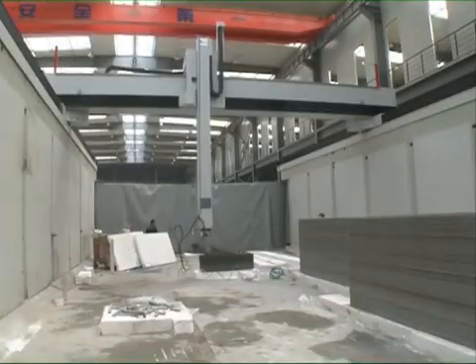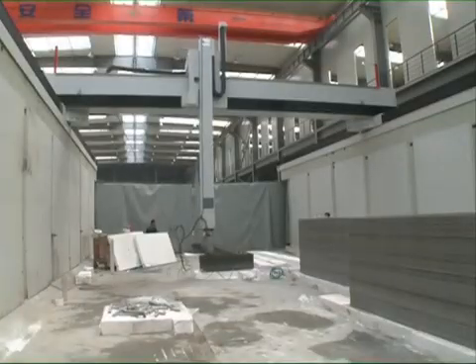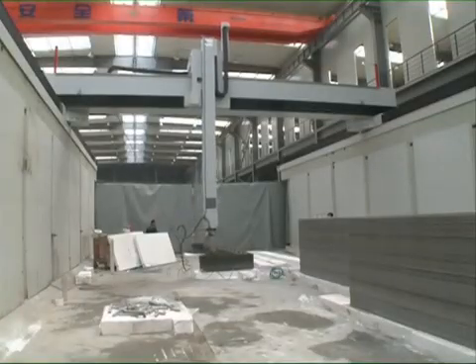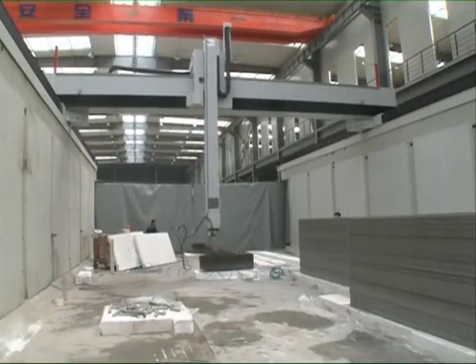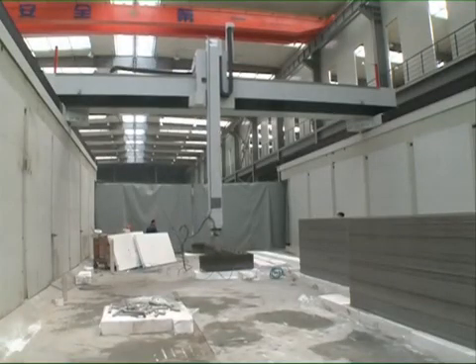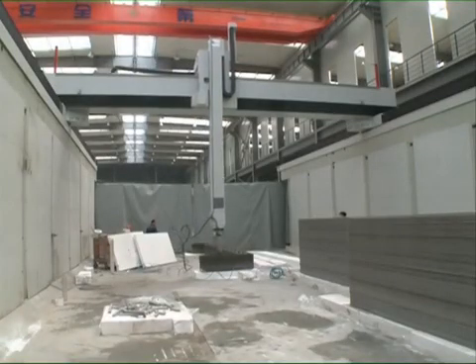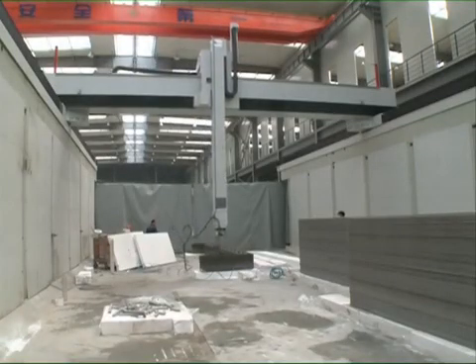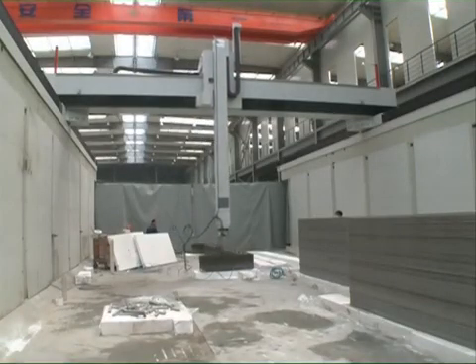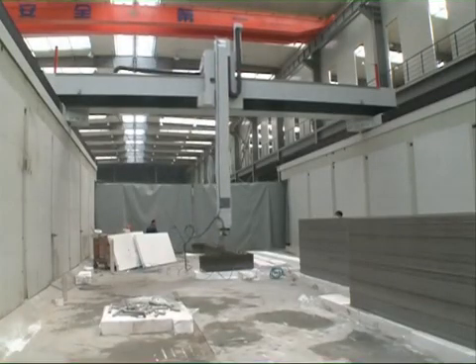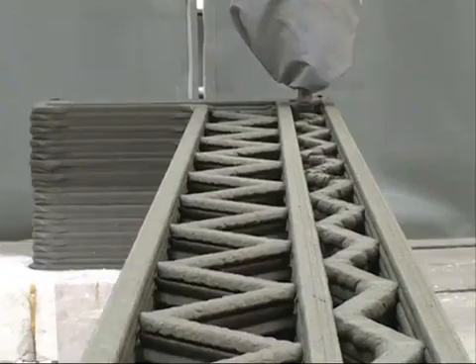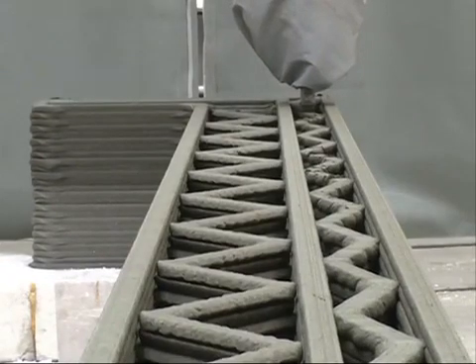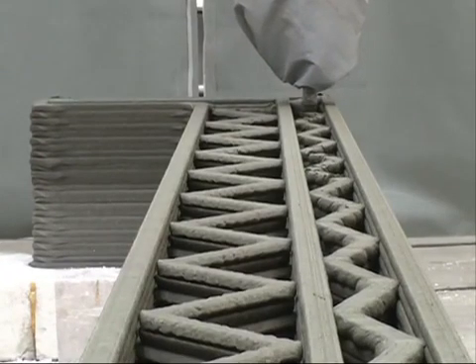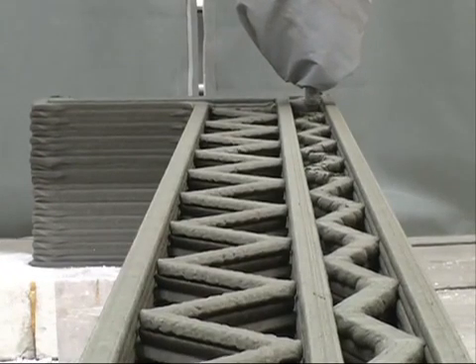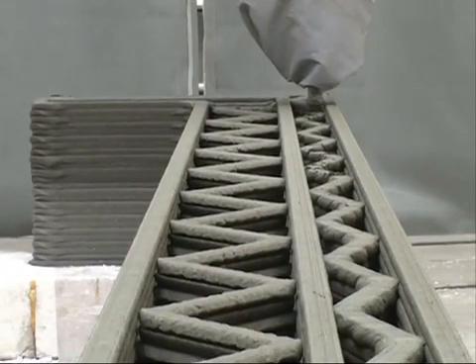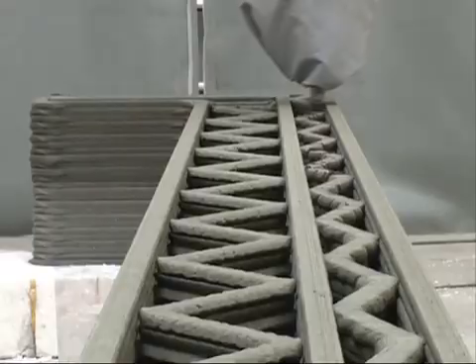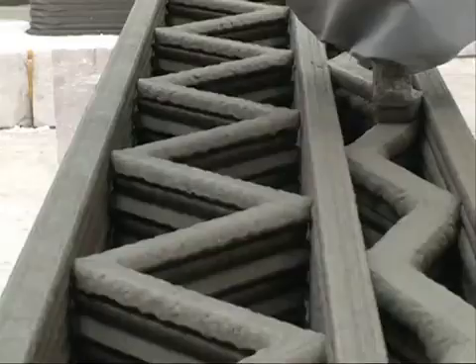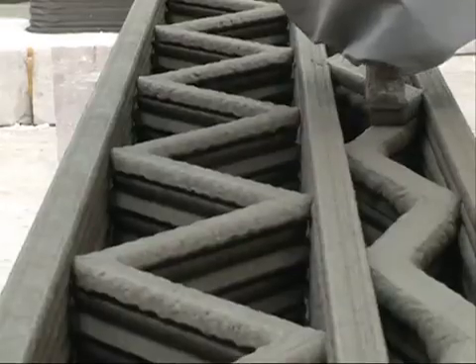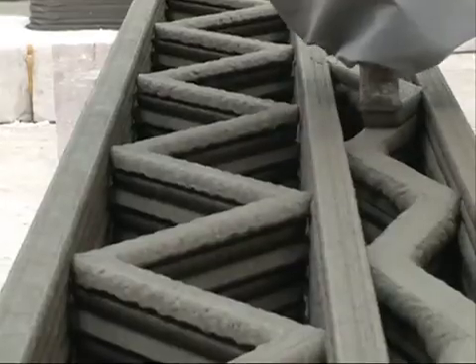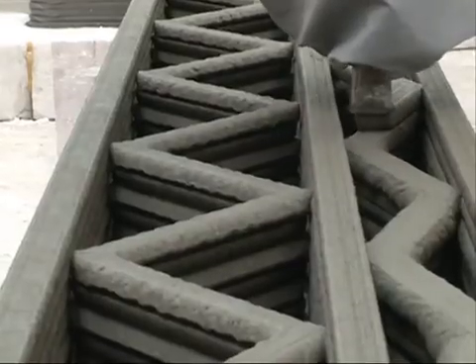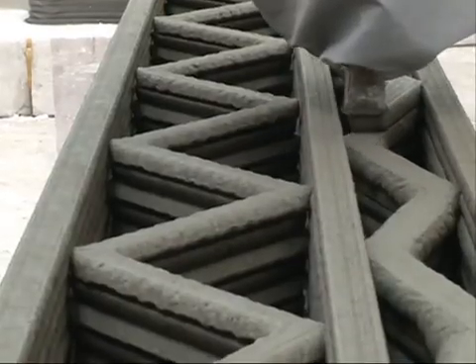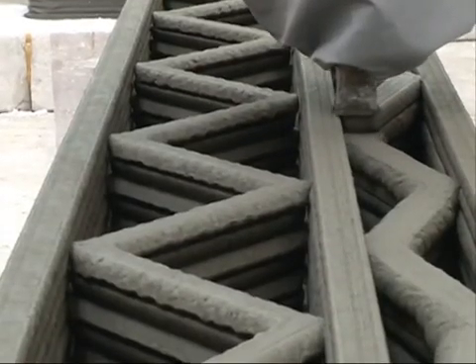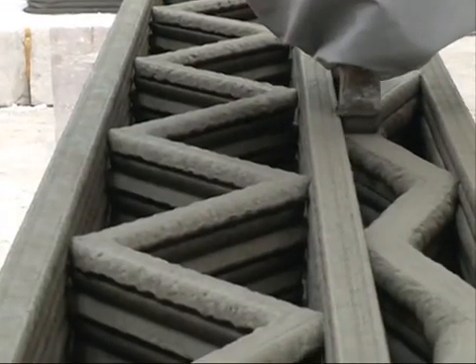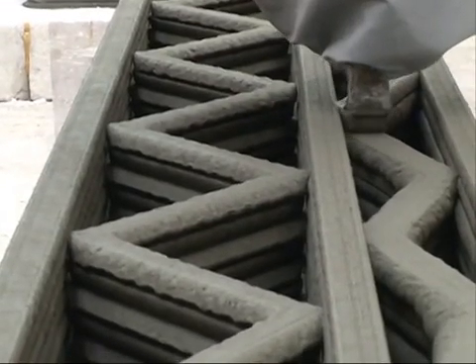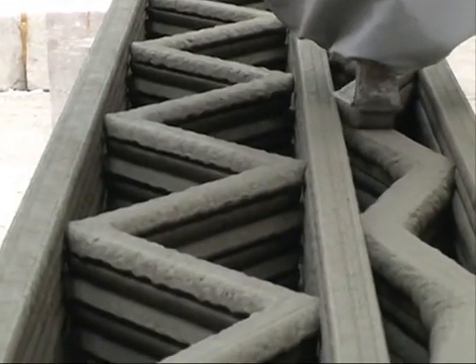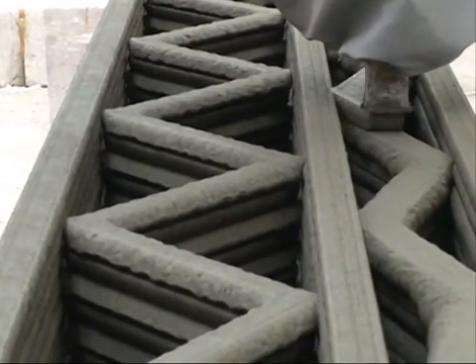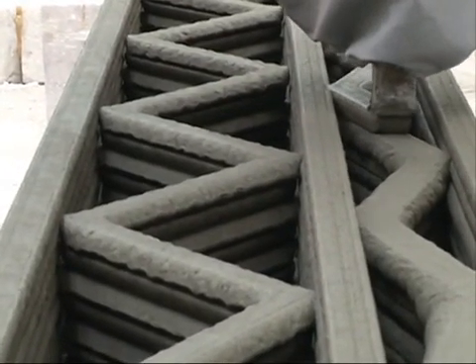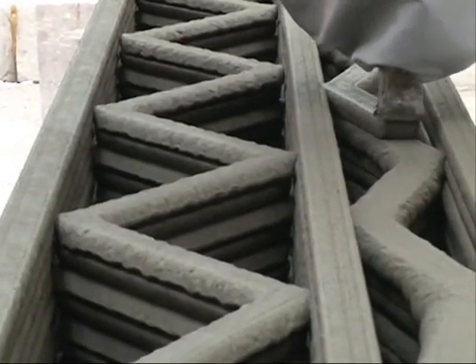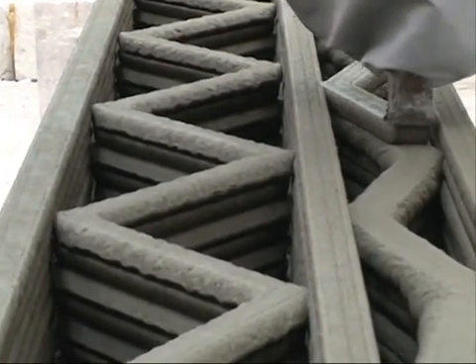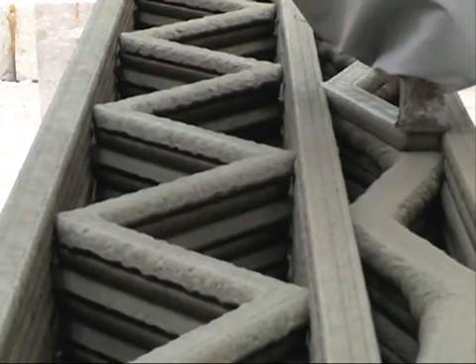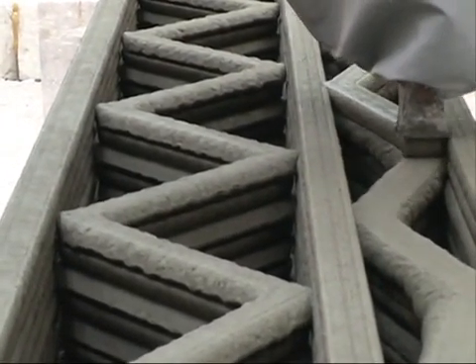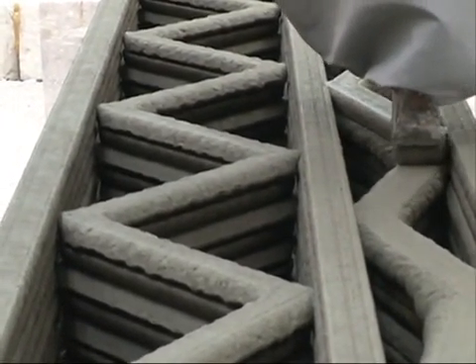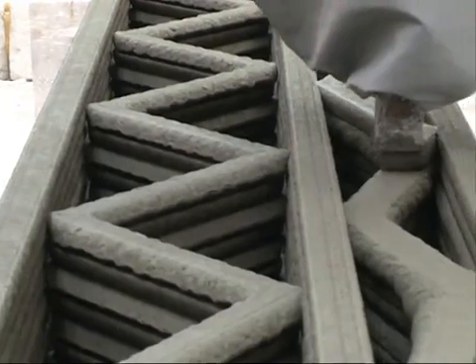However, technological limitations prevented the buildings' roofs from being printed. The buildings will serve as offices at a high-tech industrial park in Shanghai.